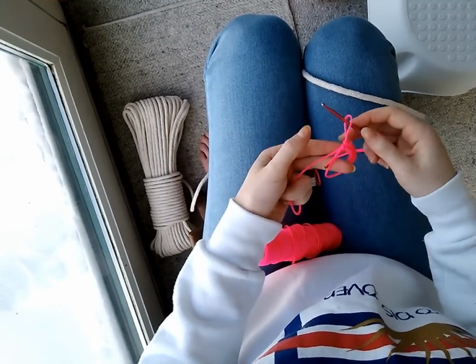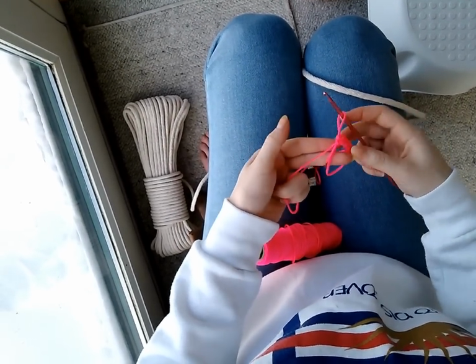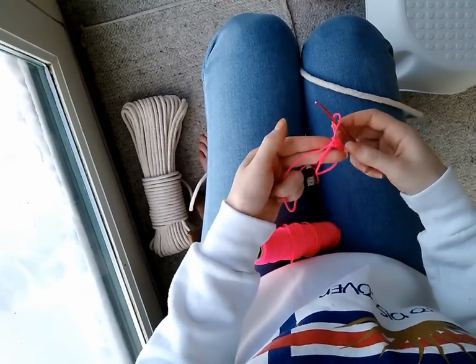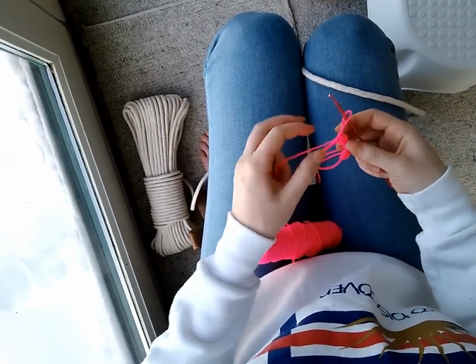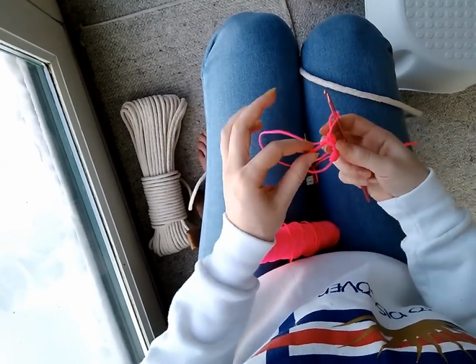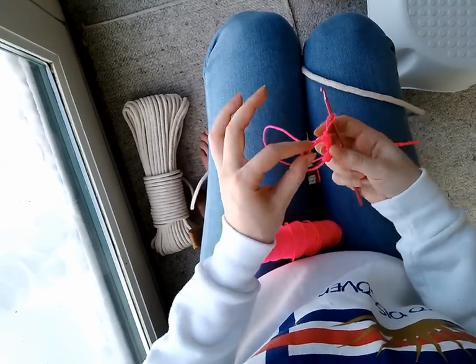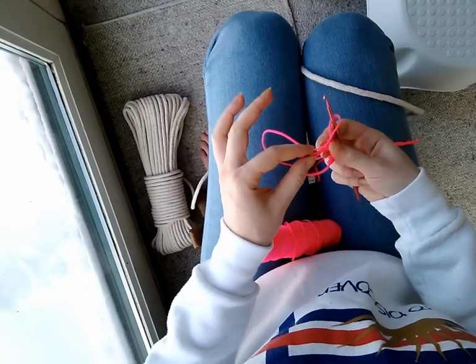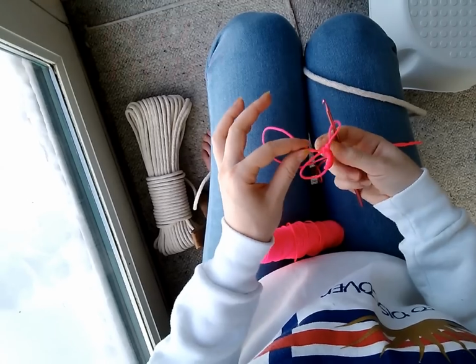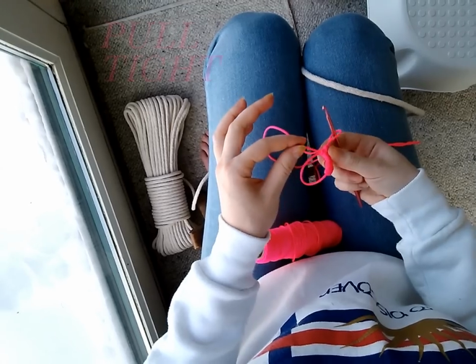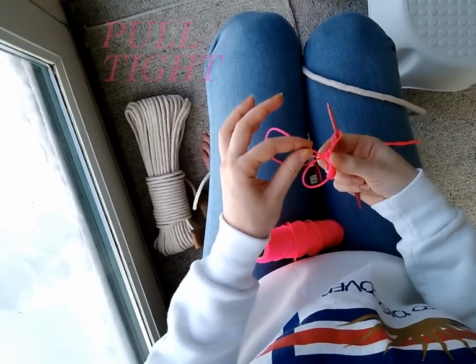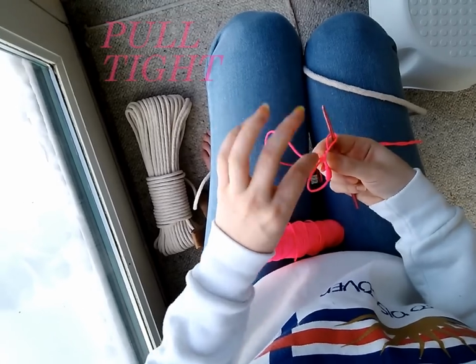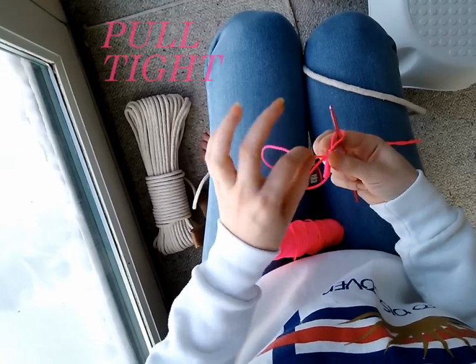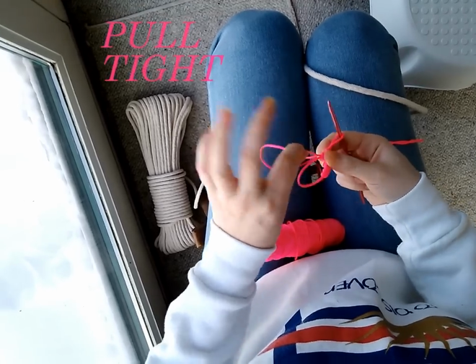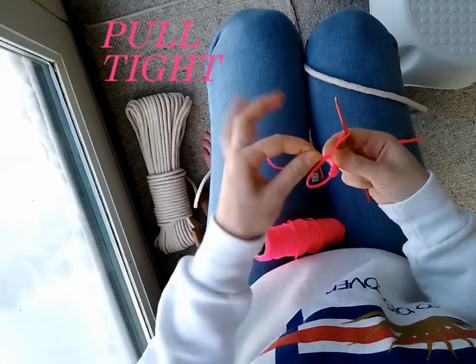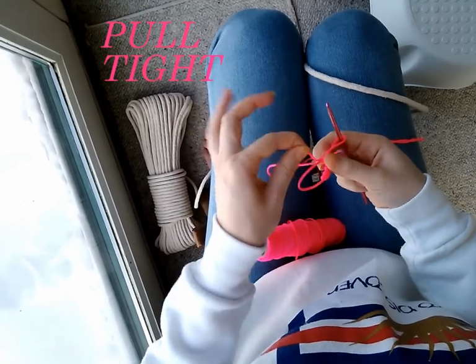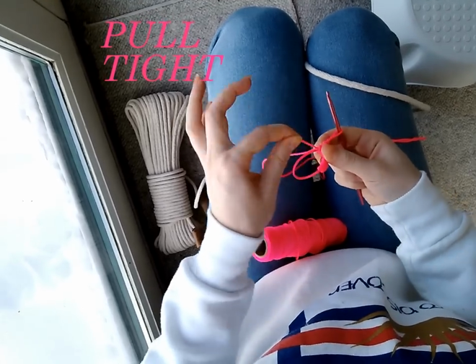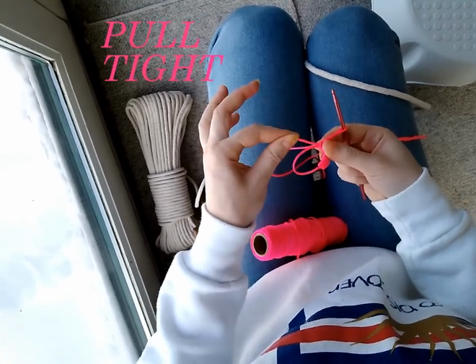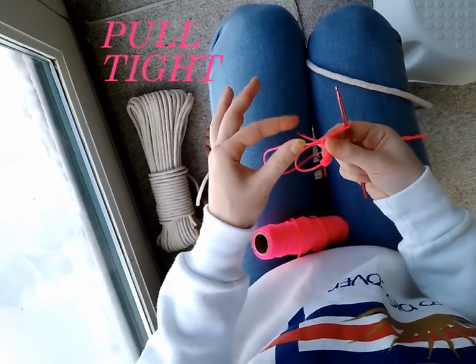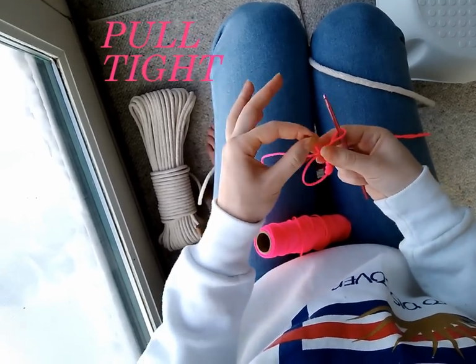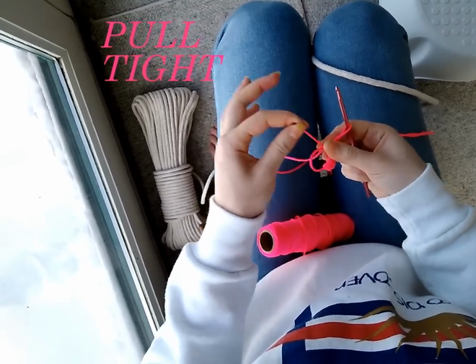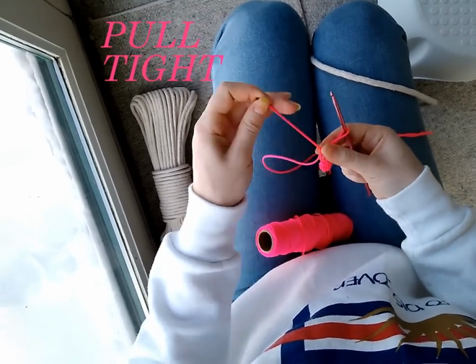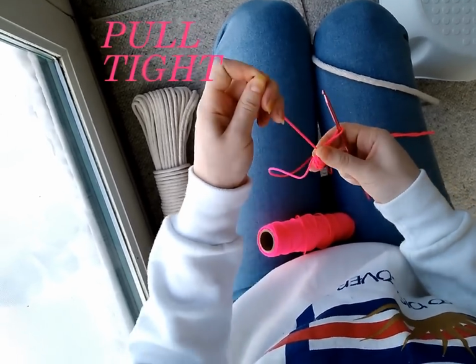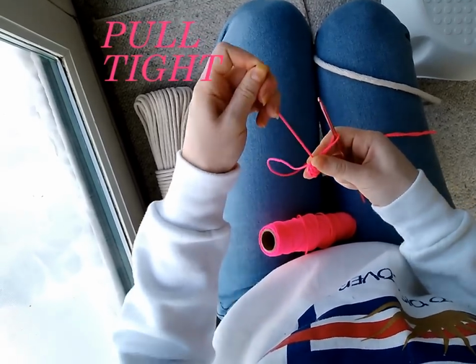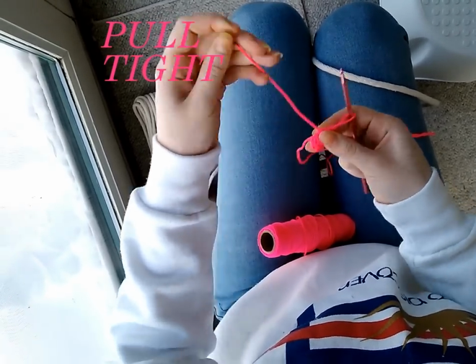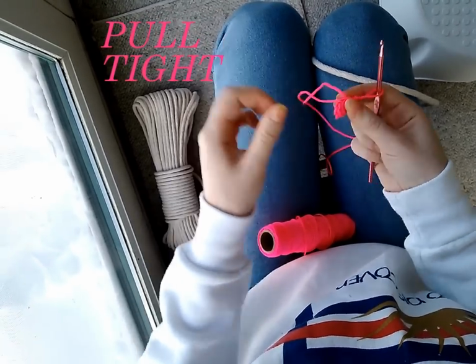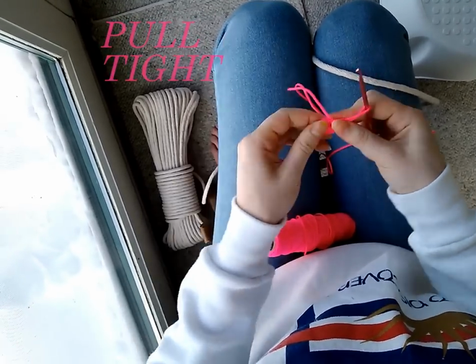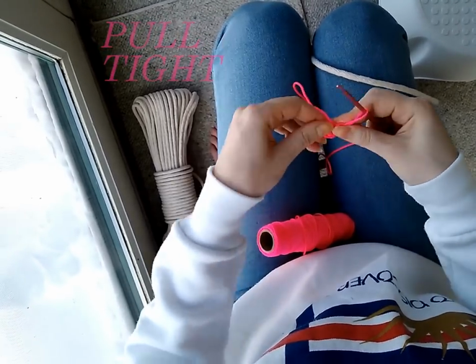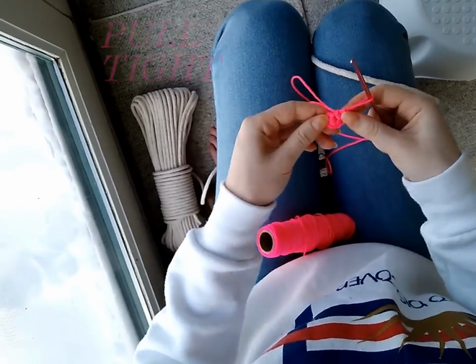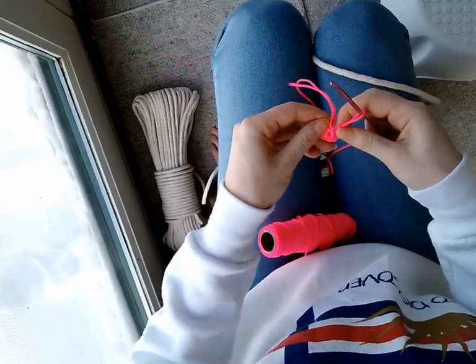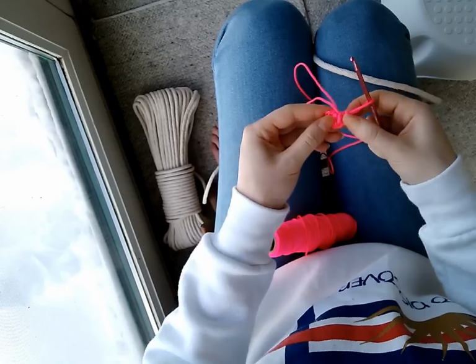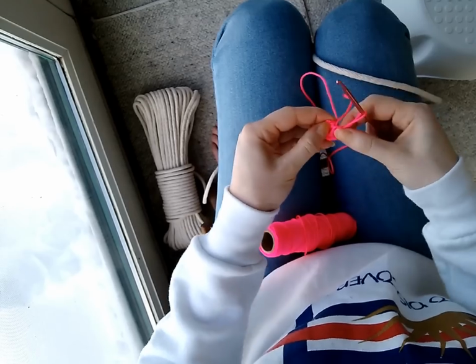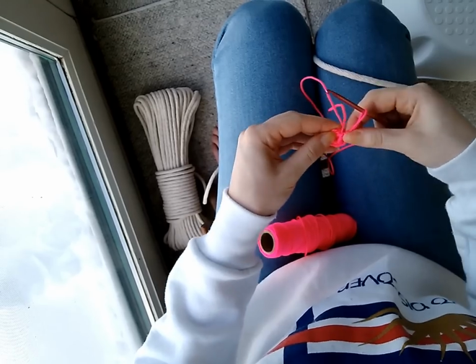So you can see that I've done seven single crochets around my ring. I'm going to take this little tail string and pull, and it makes a circle.